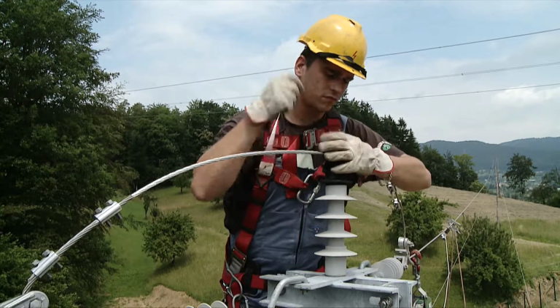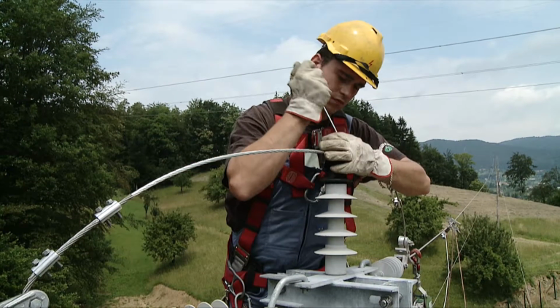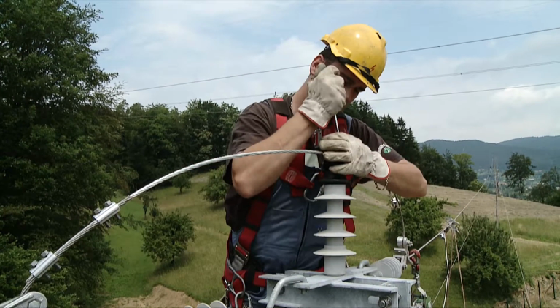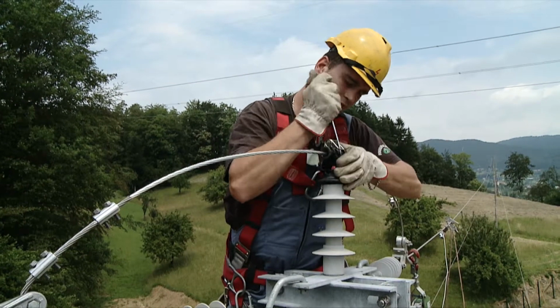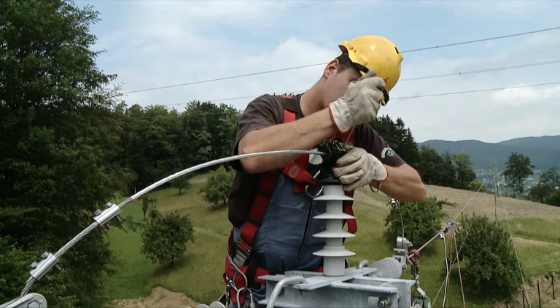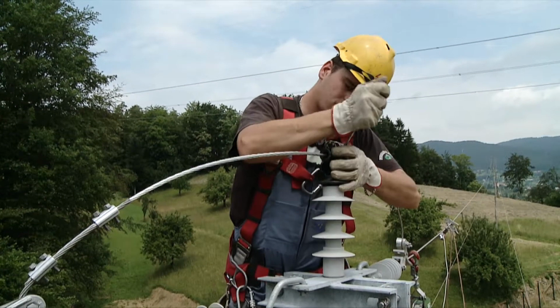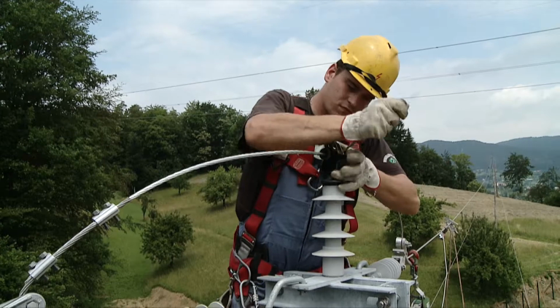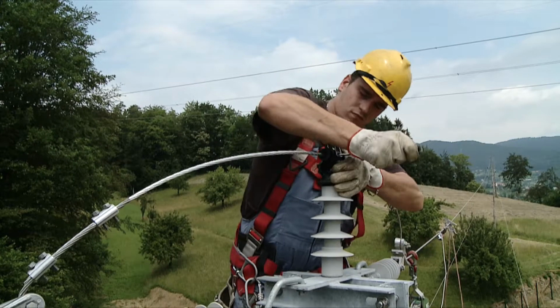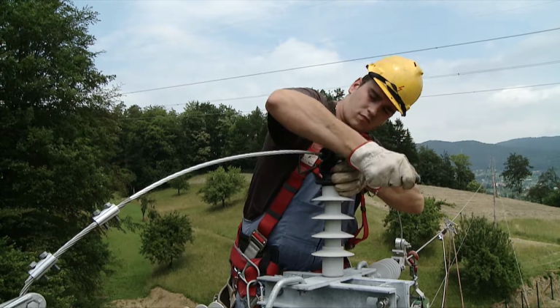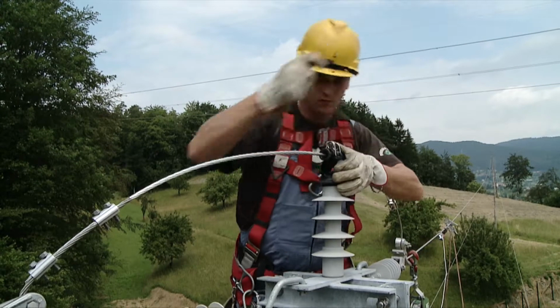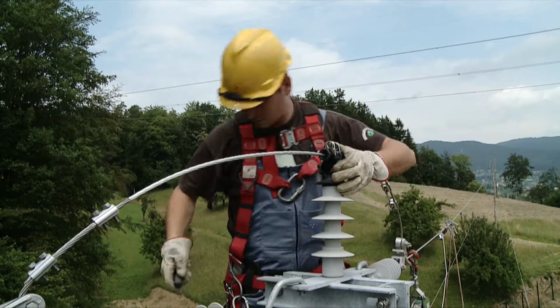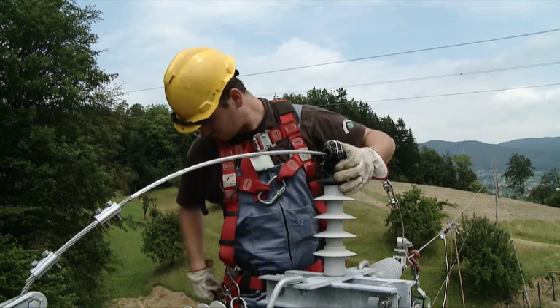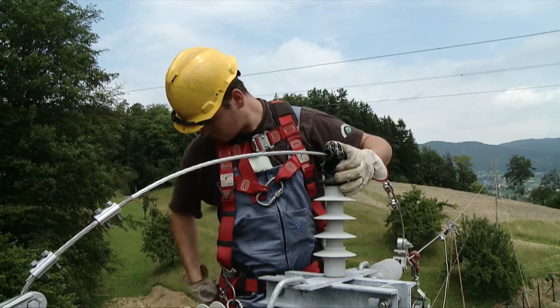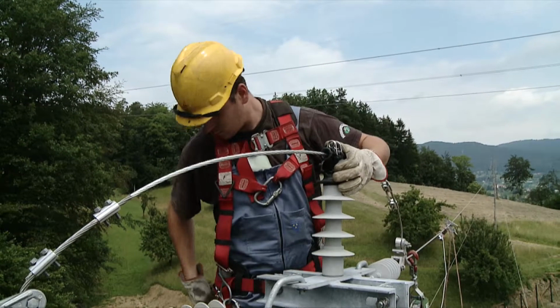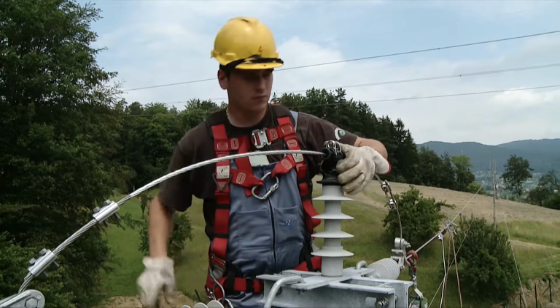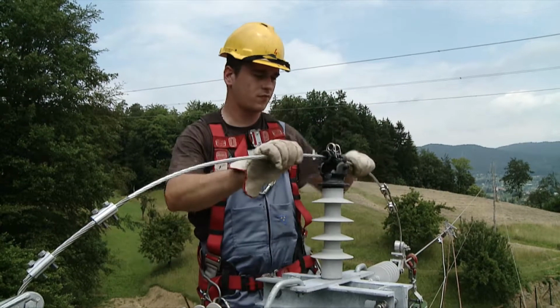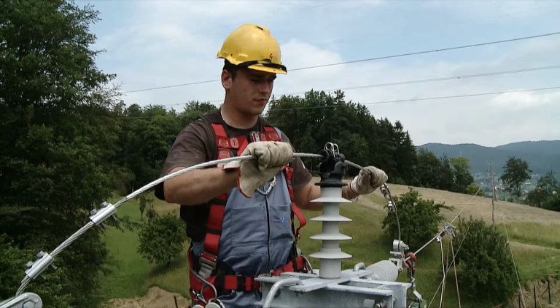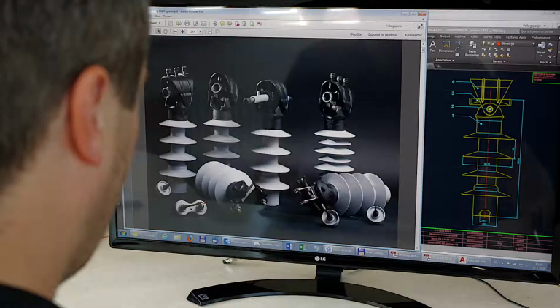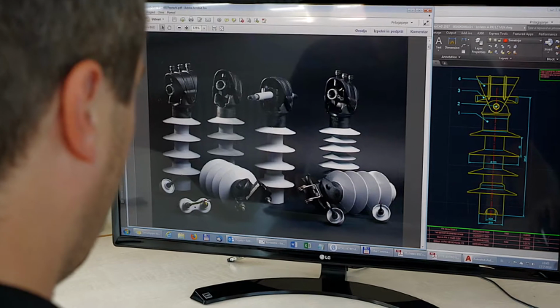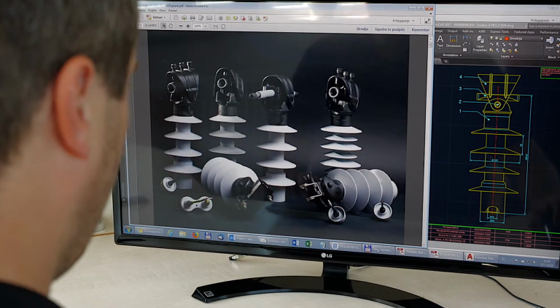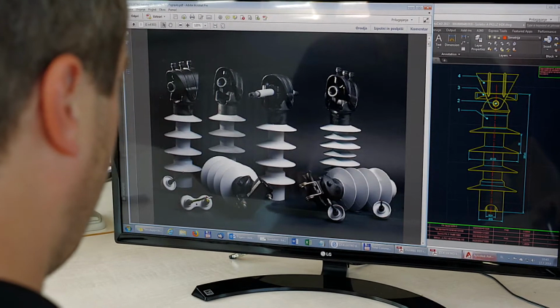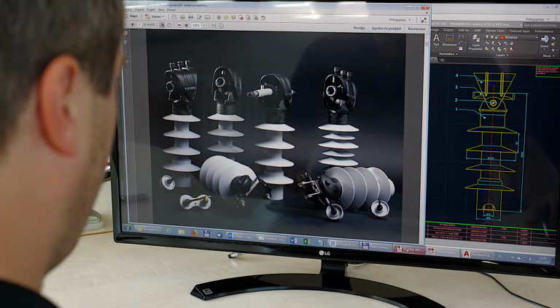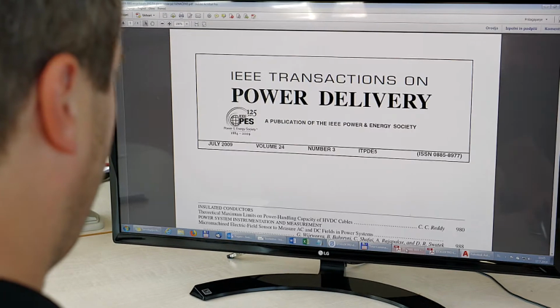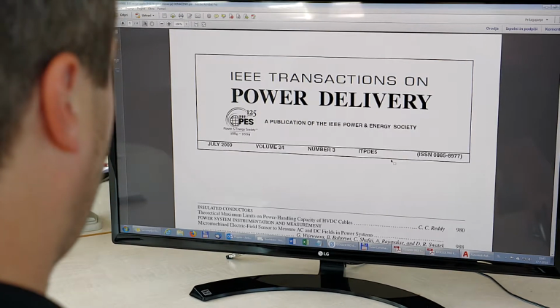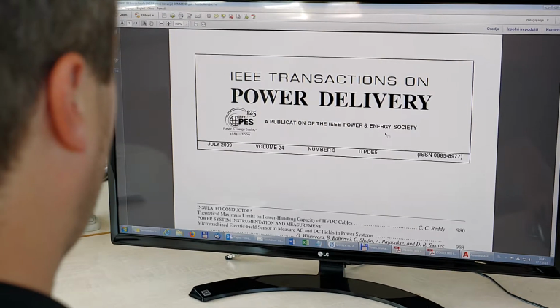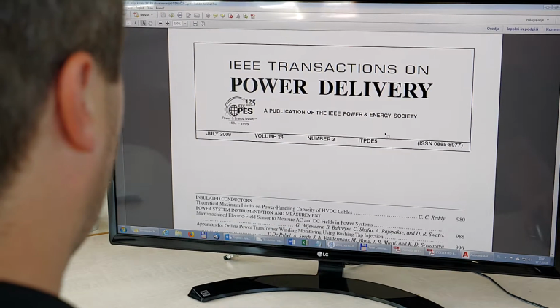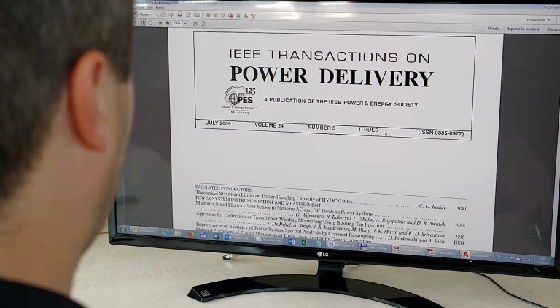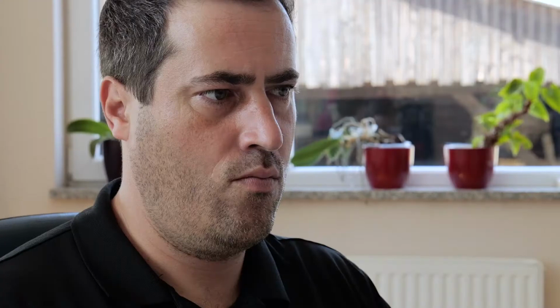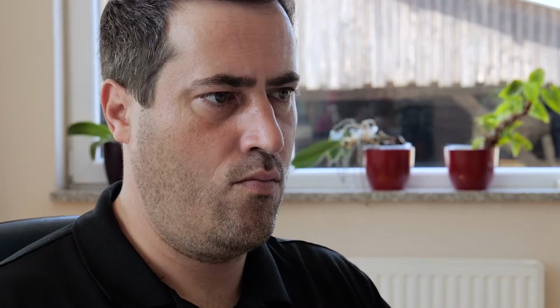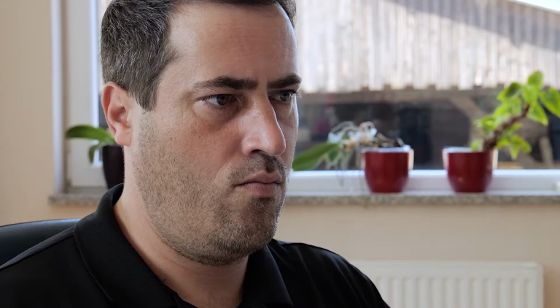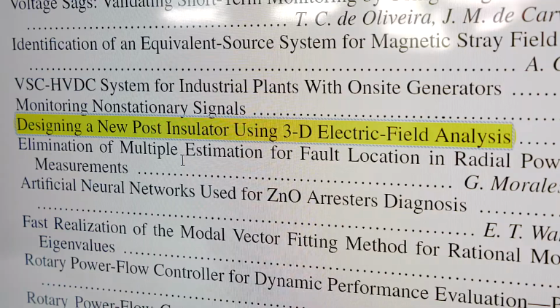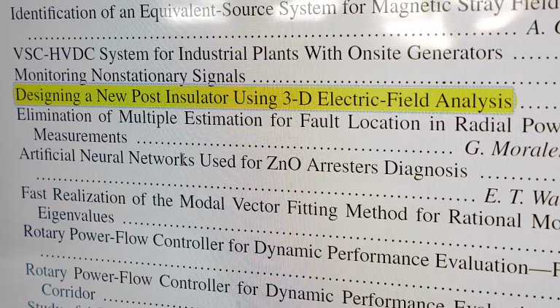The innovative design is a result of professional research conducted by our researchers. The innovation was first published in the world-renowned journal IEEE Transactions on Power Delivery in 2009.